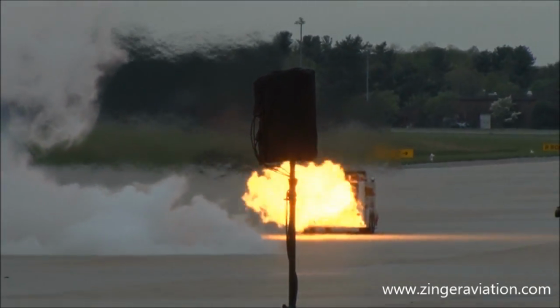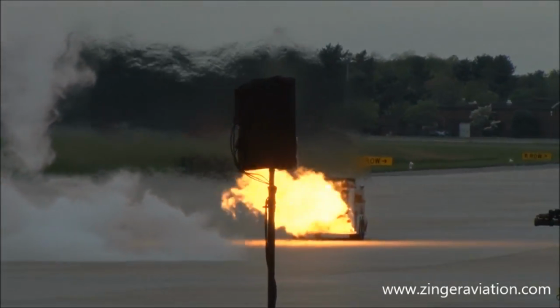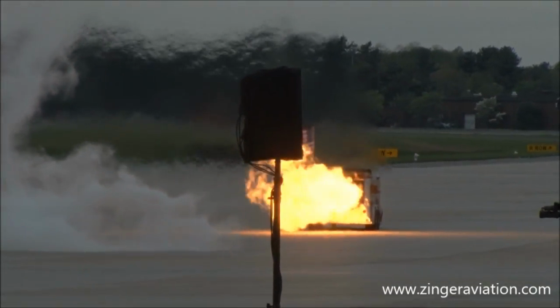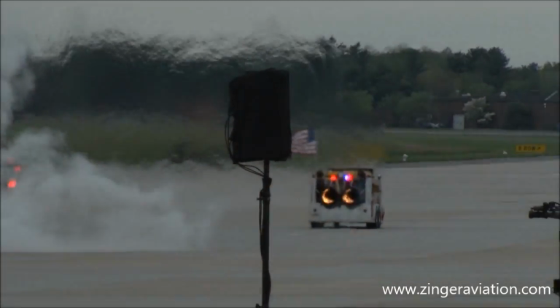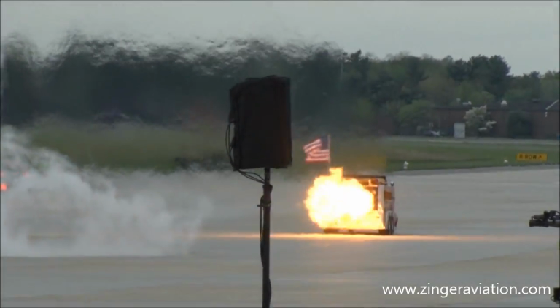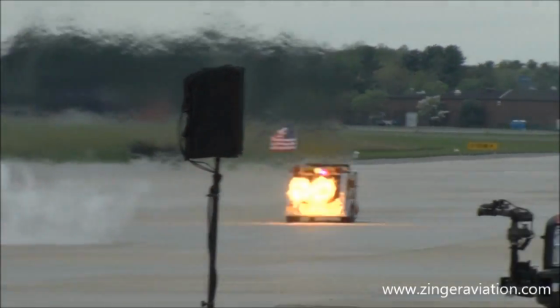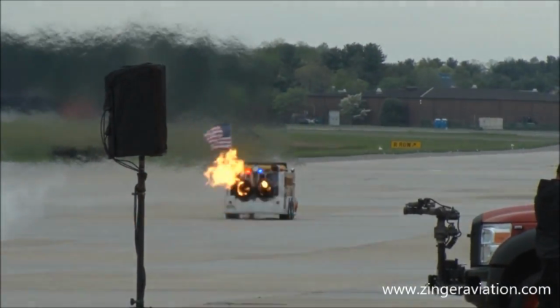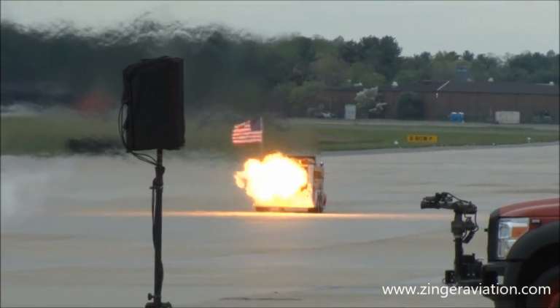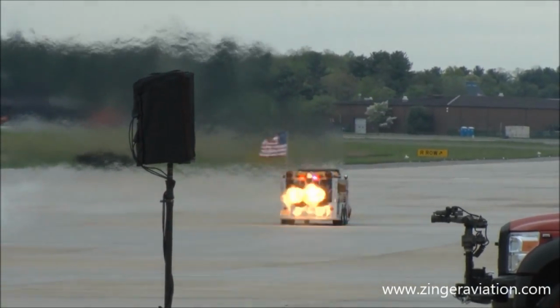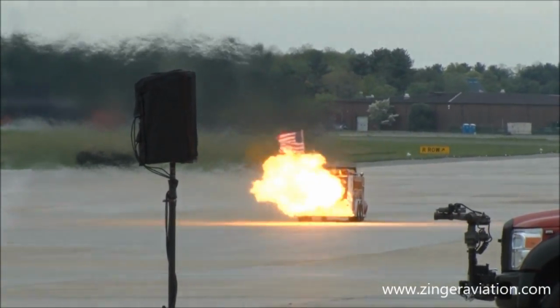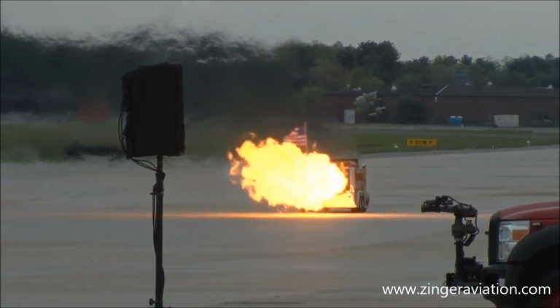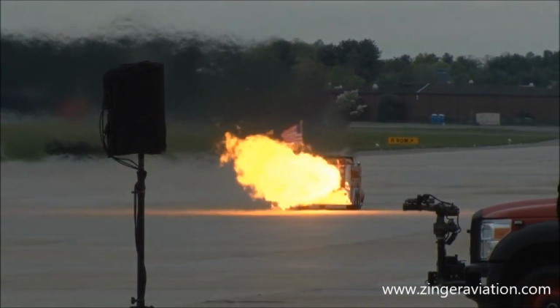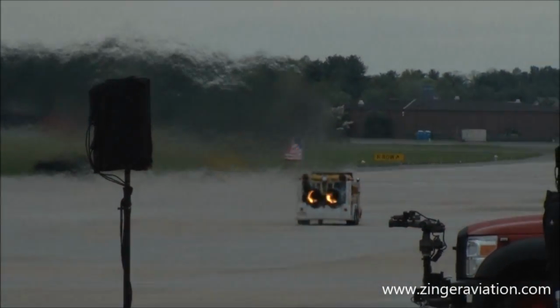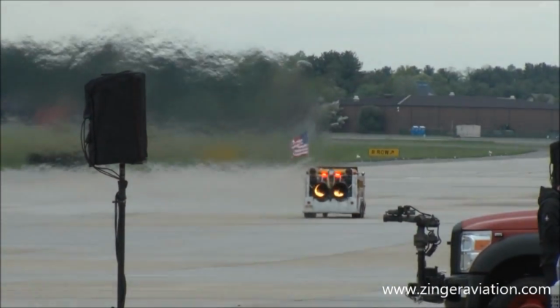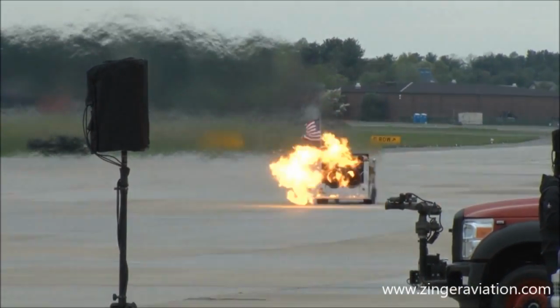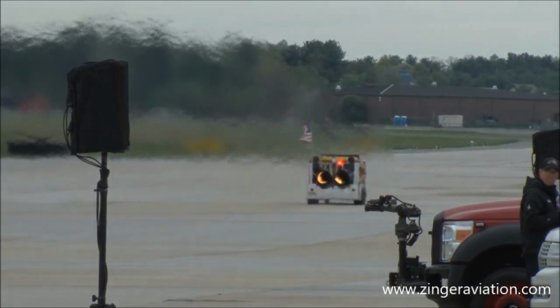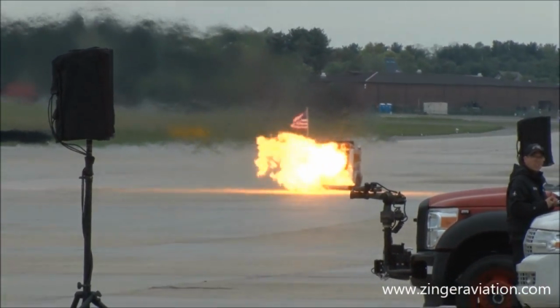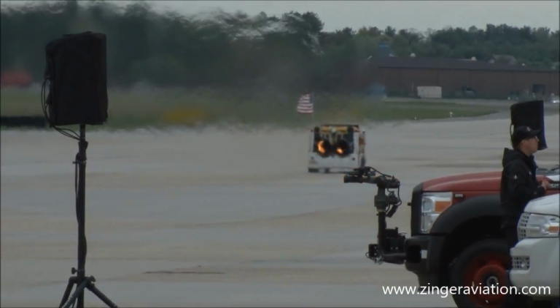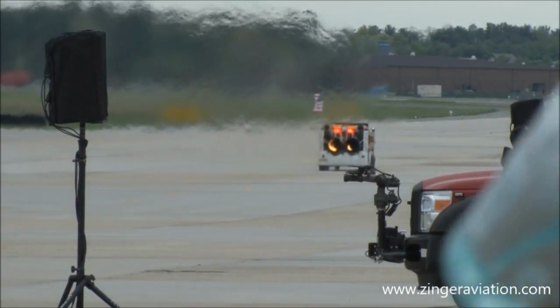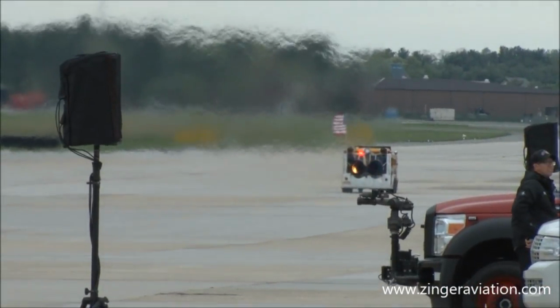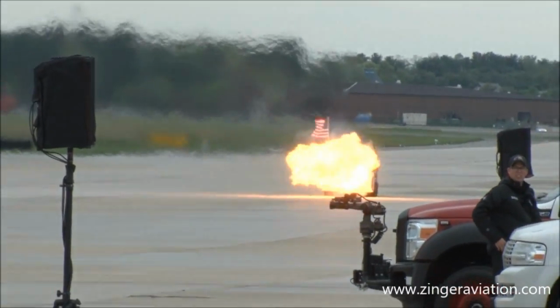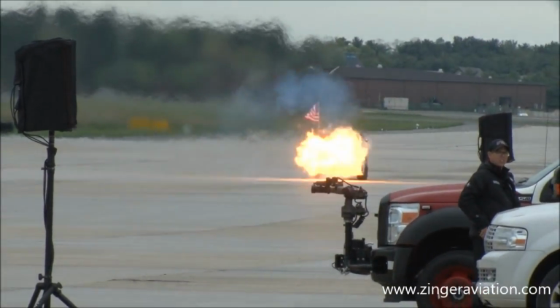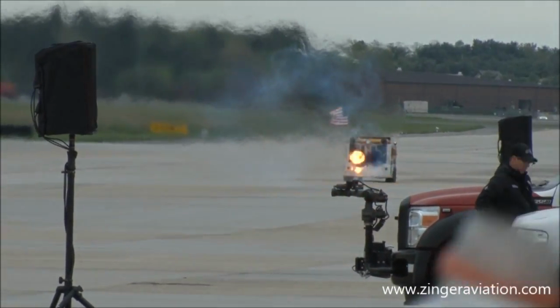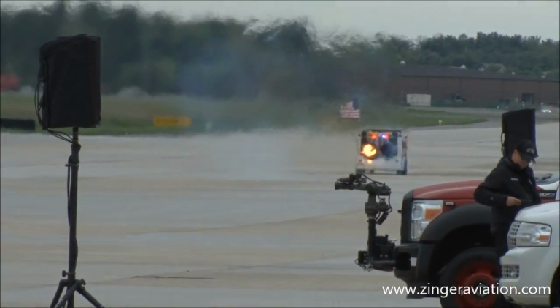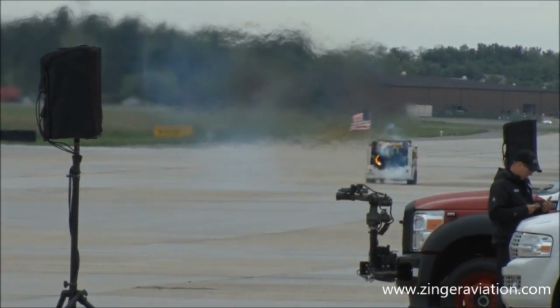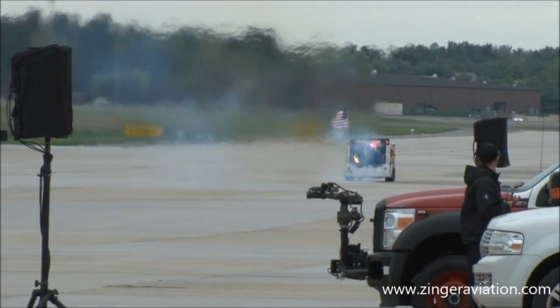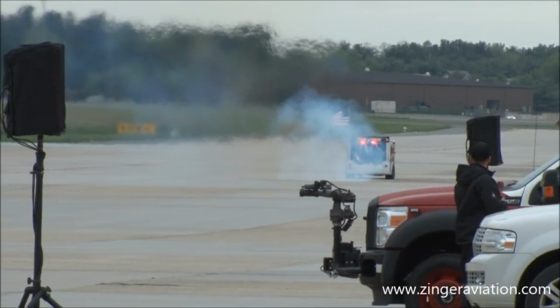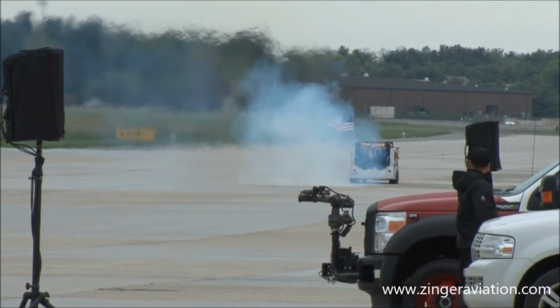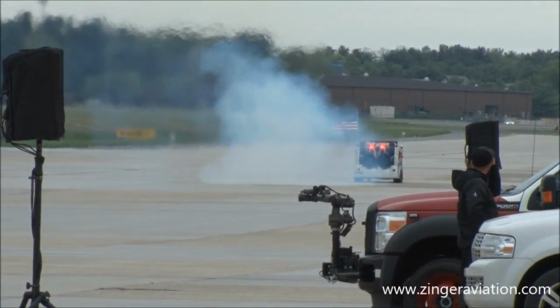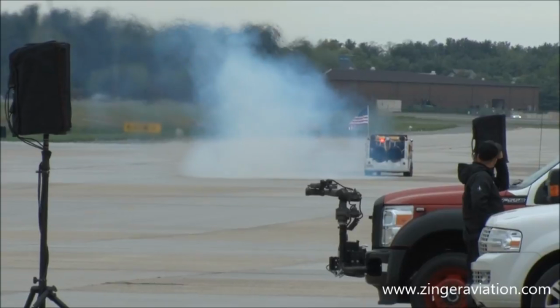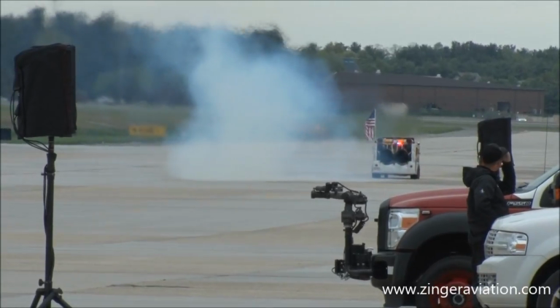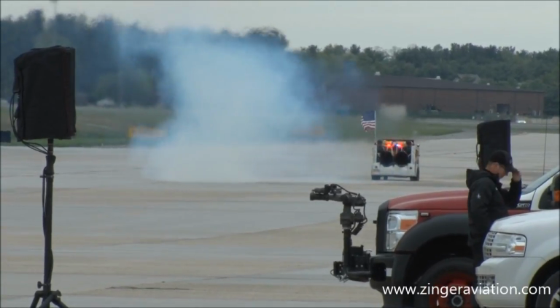Mark Smith has performed at drag races and air shows for many years. He's owned several jet dragsters and has run a quarter-mile at over 310 miles an hour. Not new to the Attershock fire truck, he actually used to own the truck.